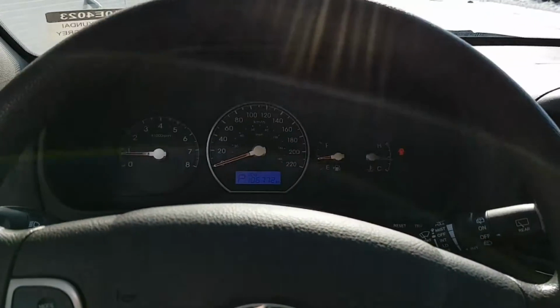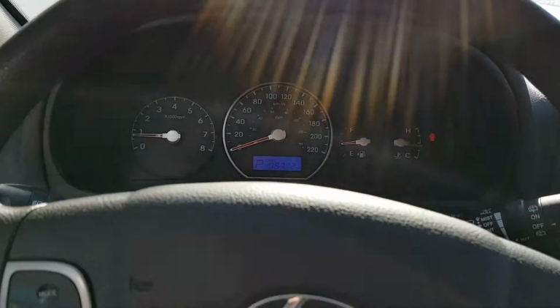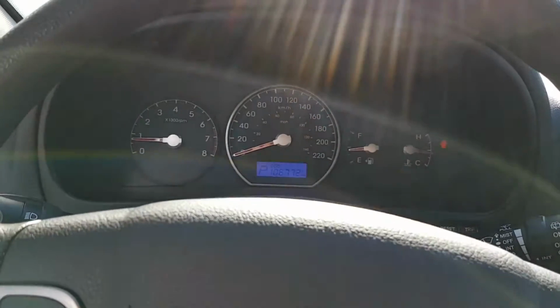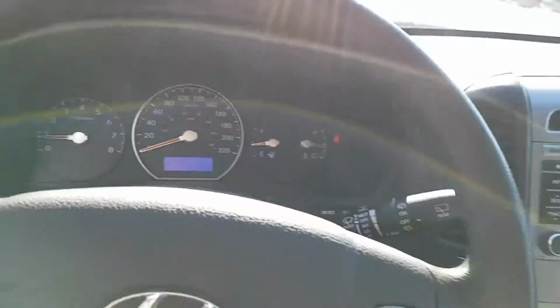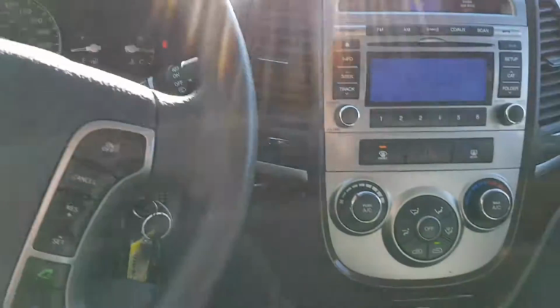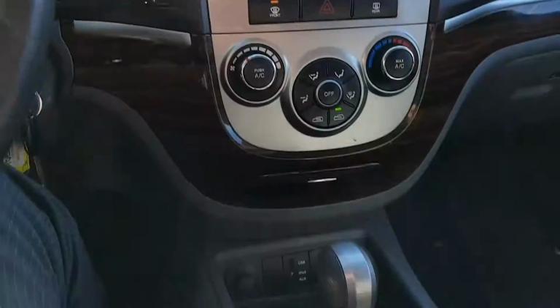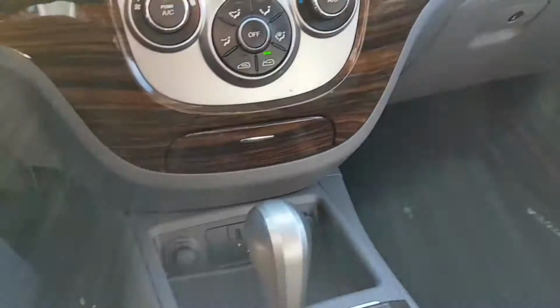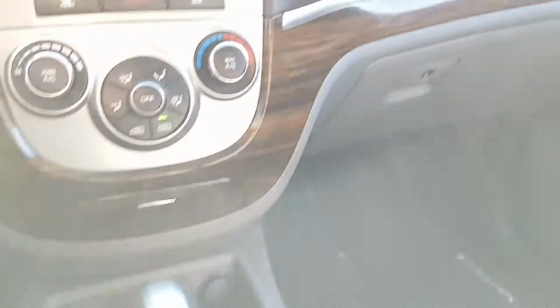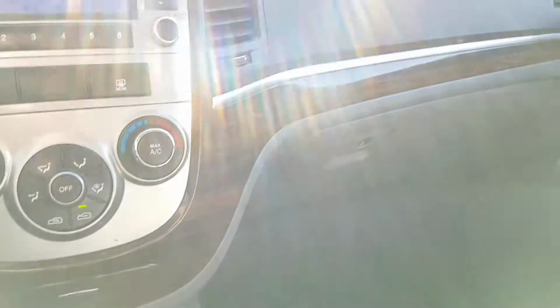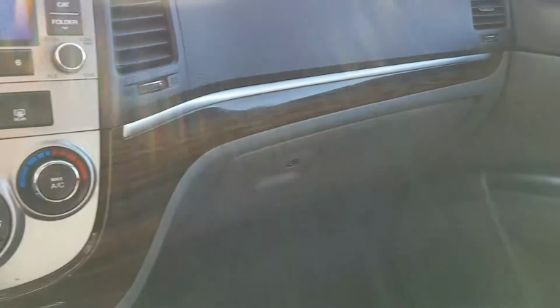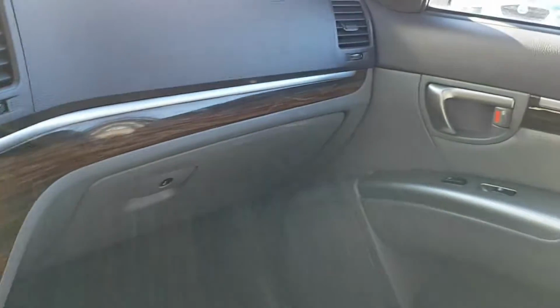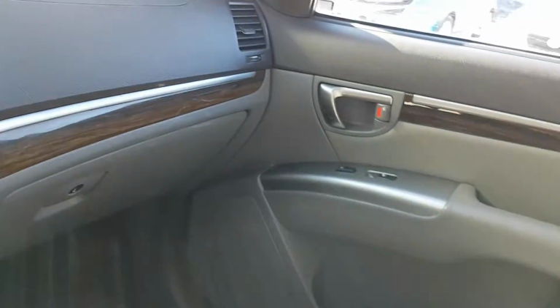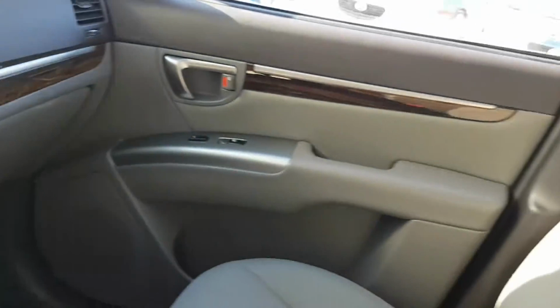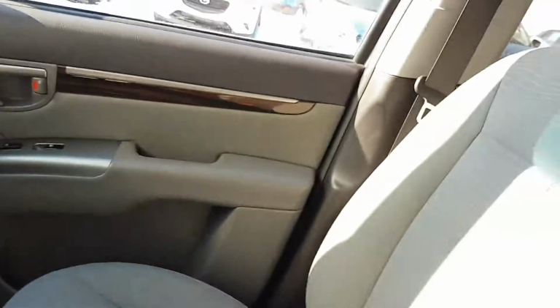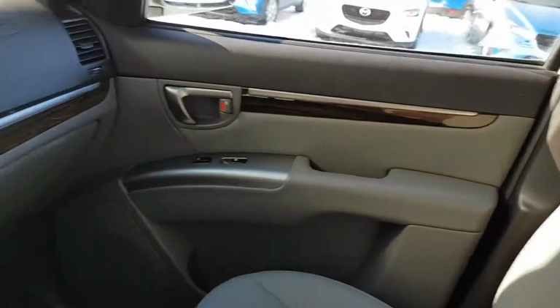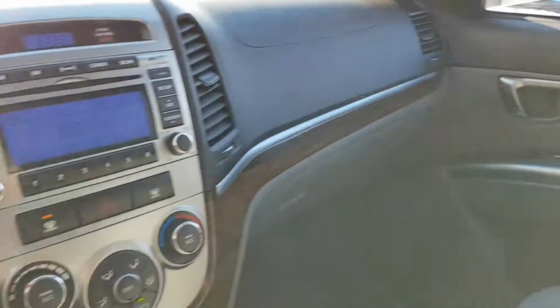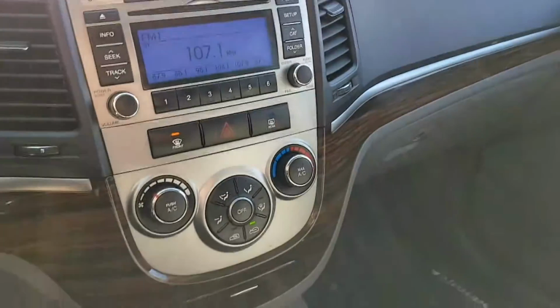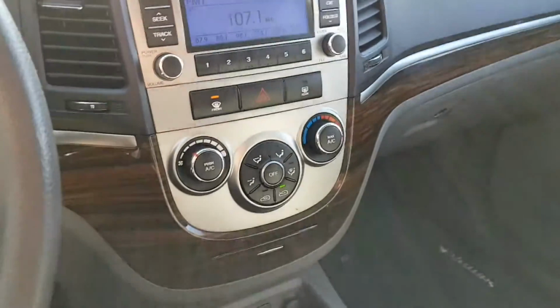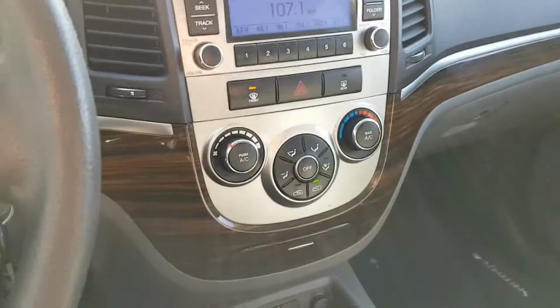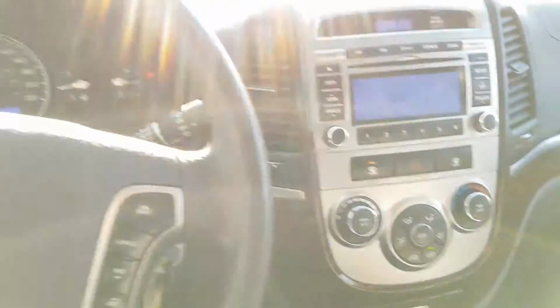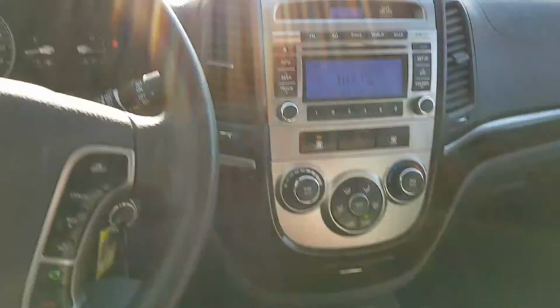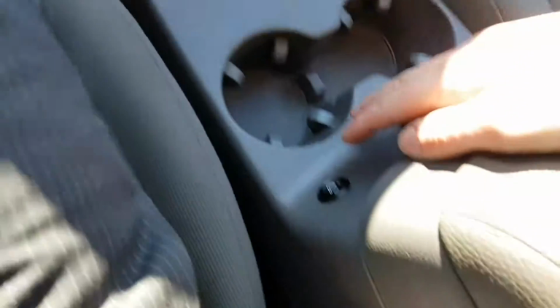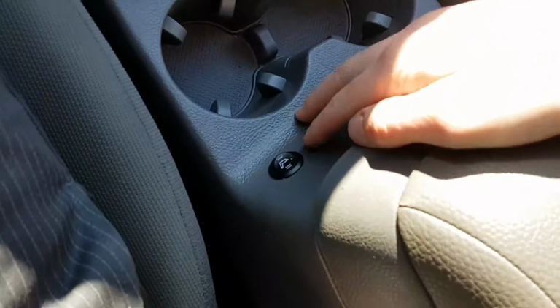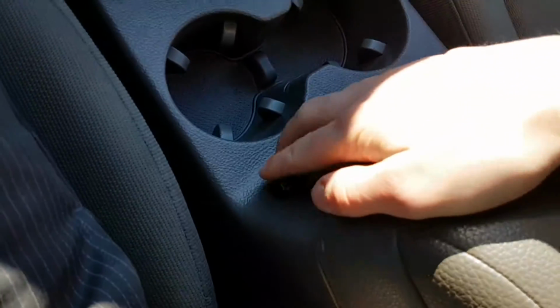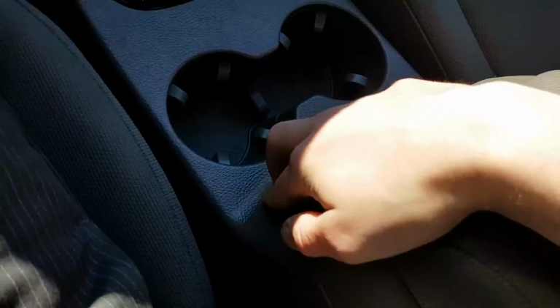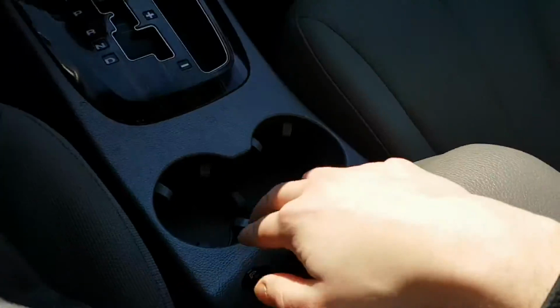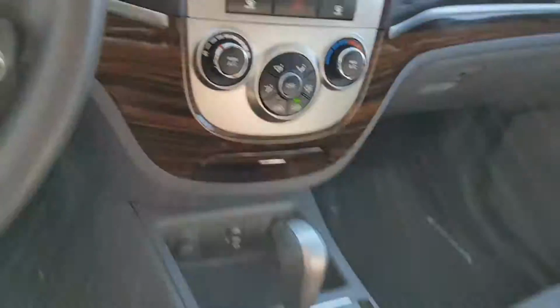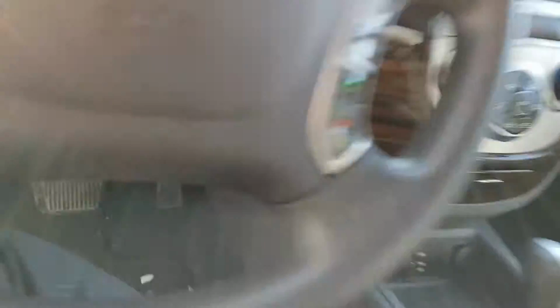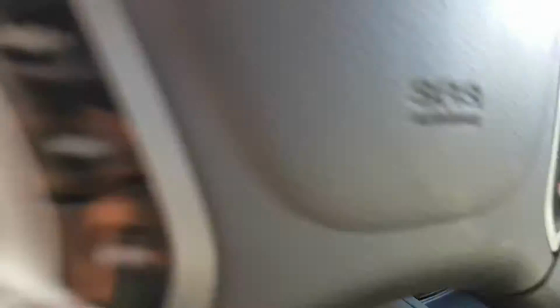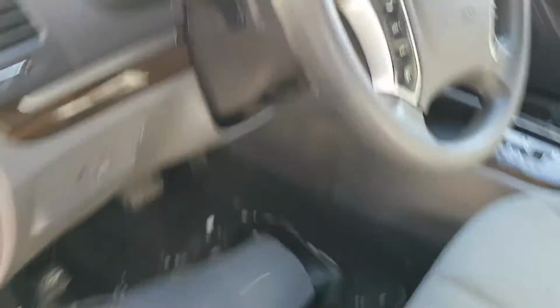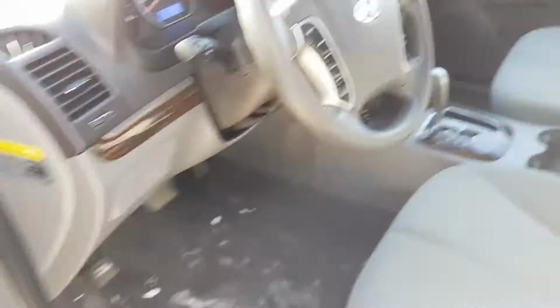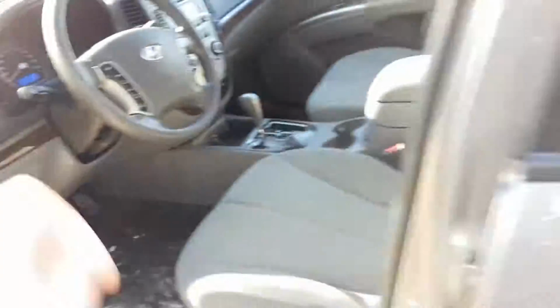We have a really nice looking dash as well as this absolutely gorgeous wood trim around the whole car. Just look at that. You want to know what the best part is? We got heated seats in here too, just for these cold Canadian winters.